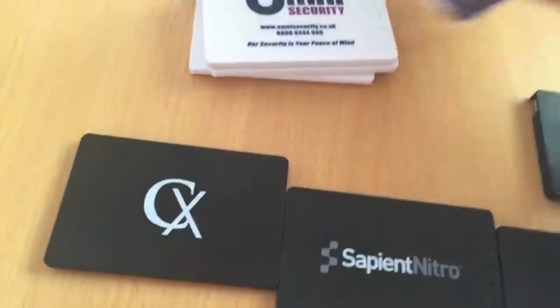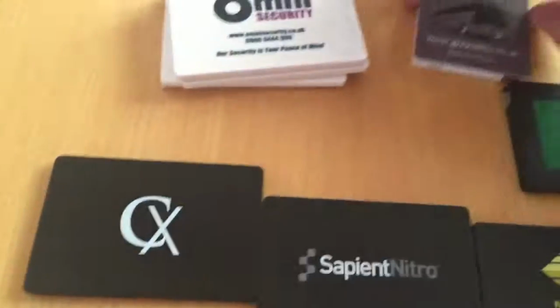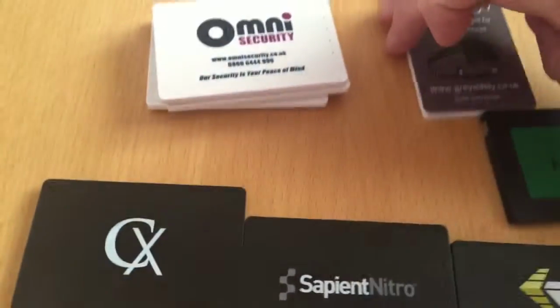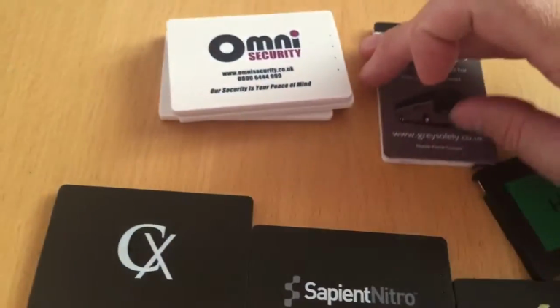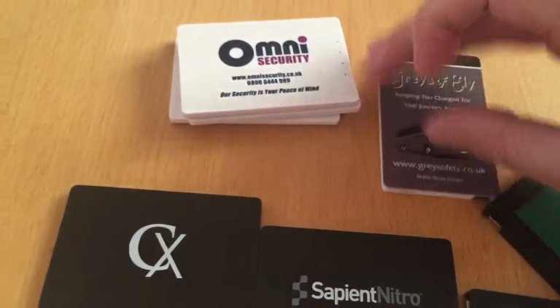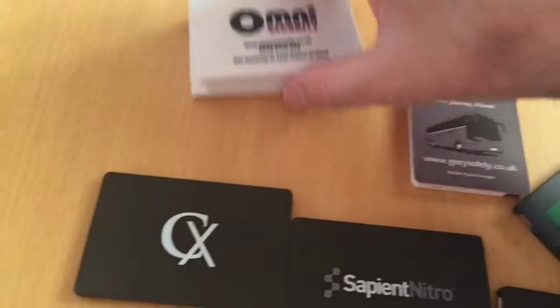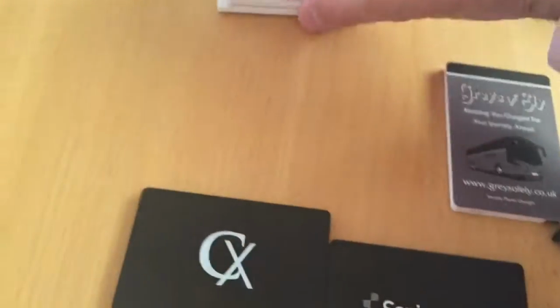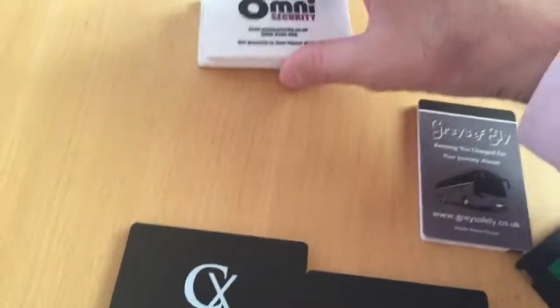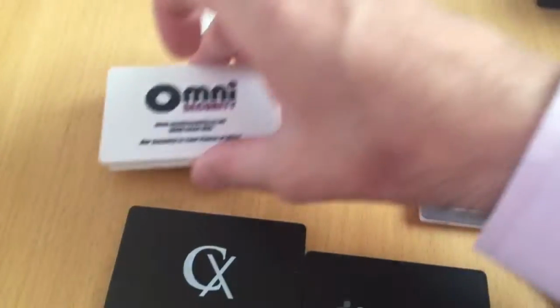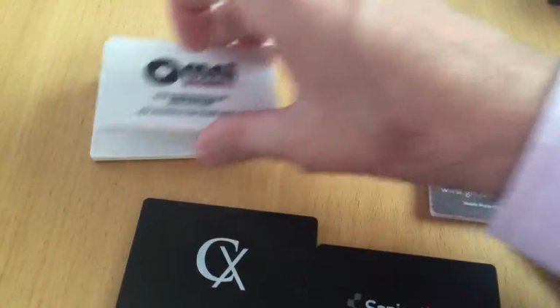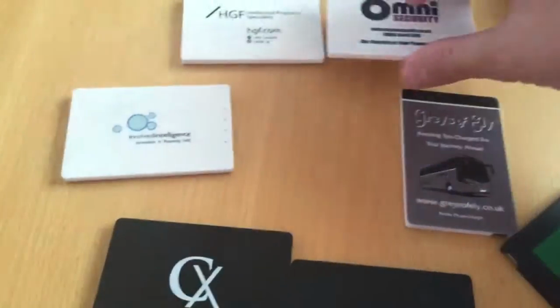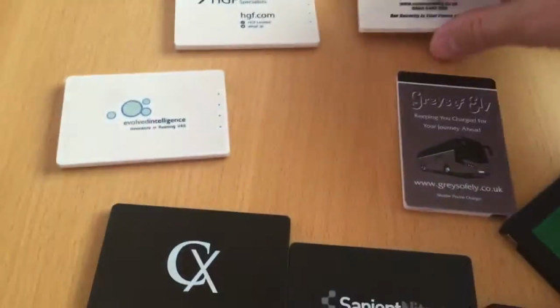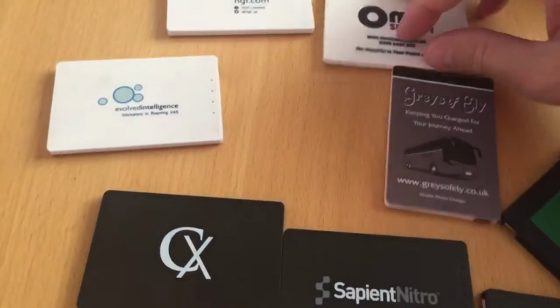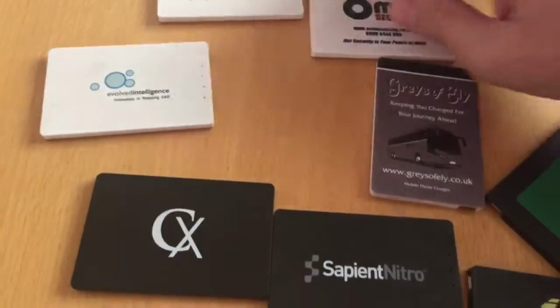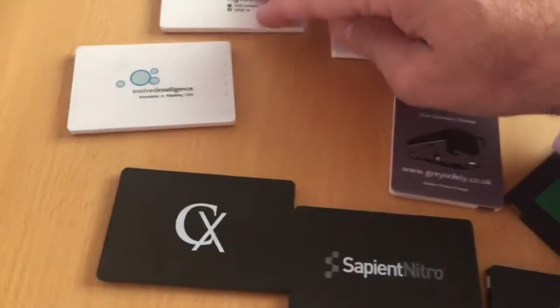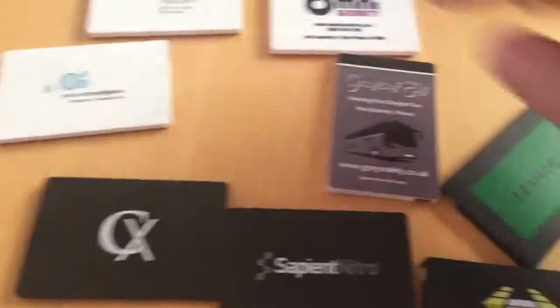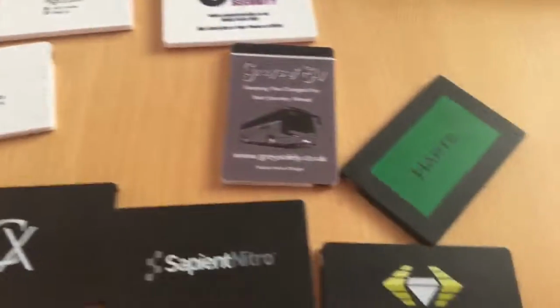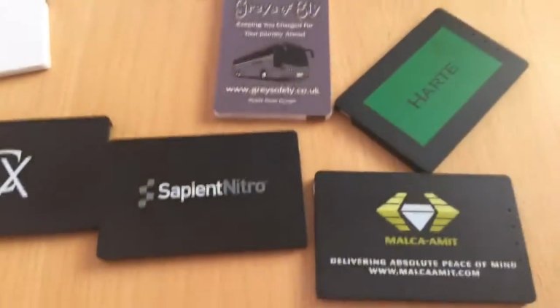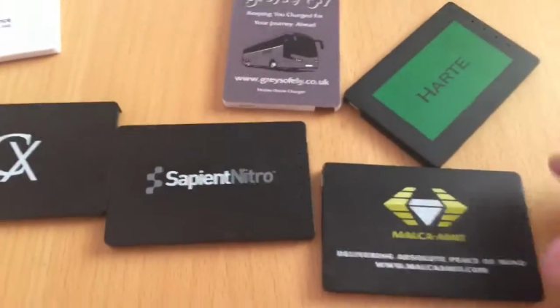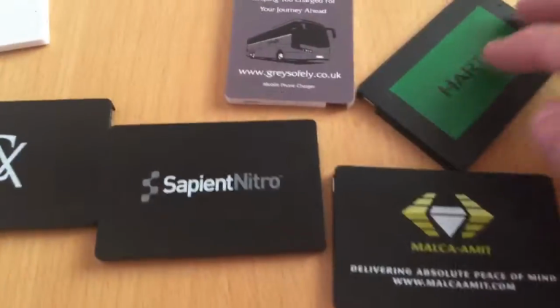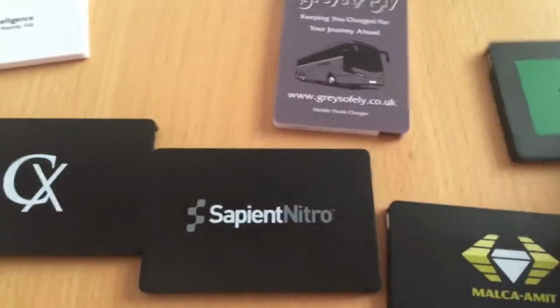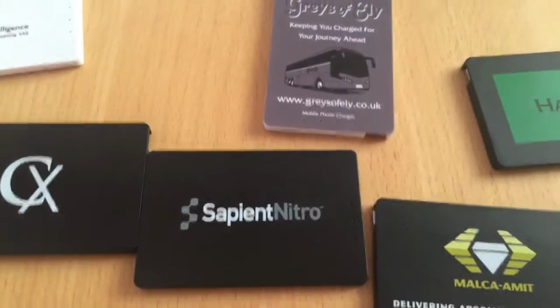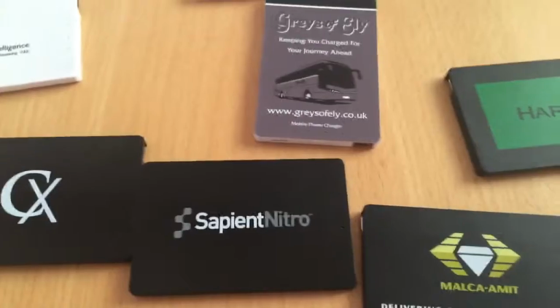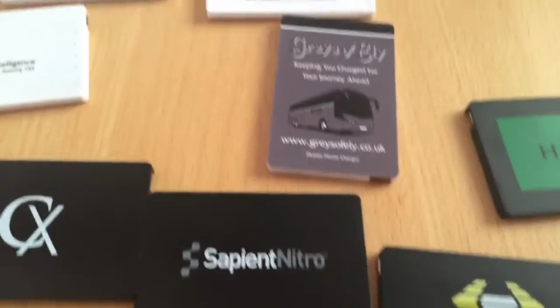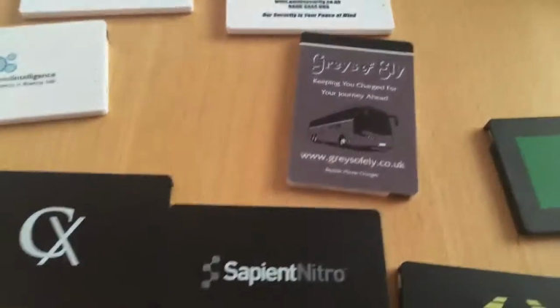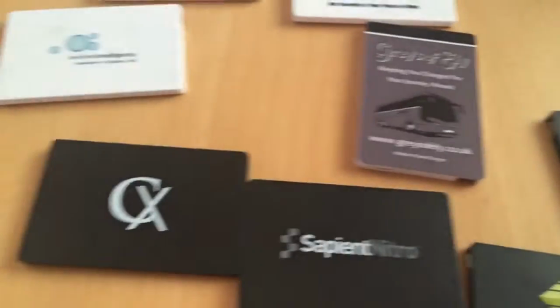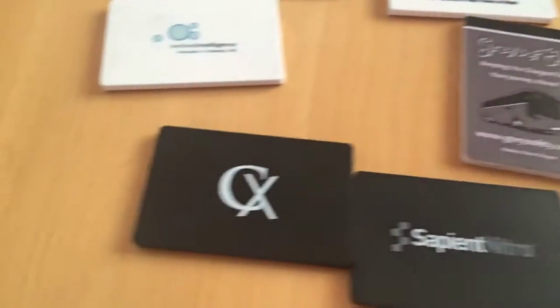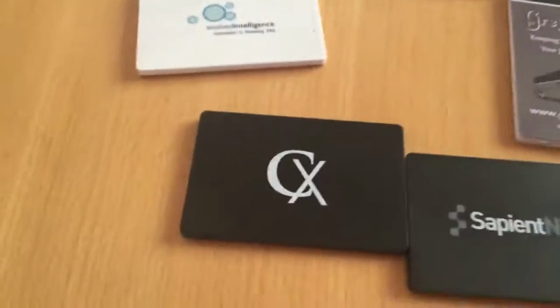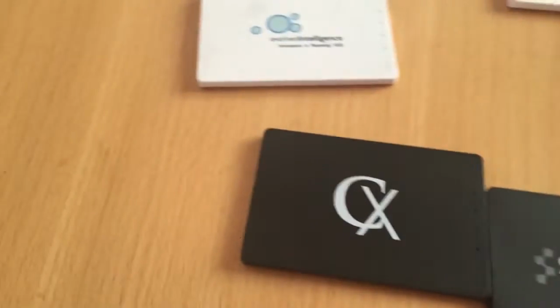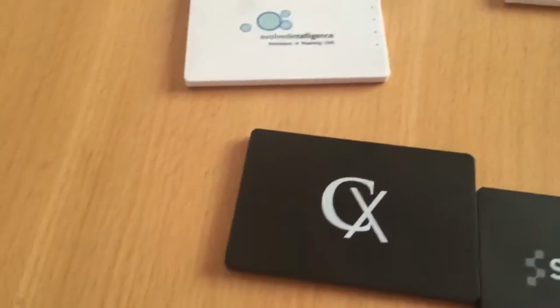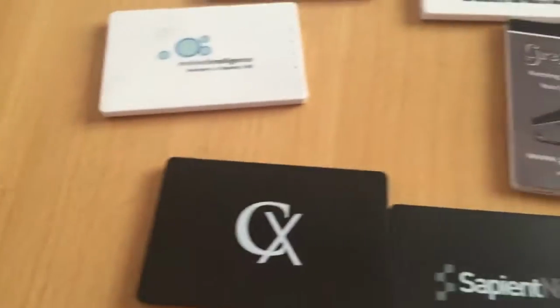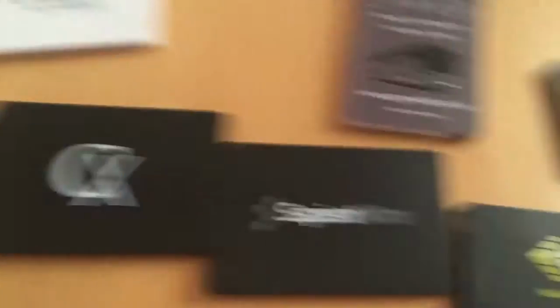Now these are great for corporate giveaways. If you want to get your brand noticed and your customers to see your logo every day, this is something that's really good because we all suffer with a flat mobile phone battery.